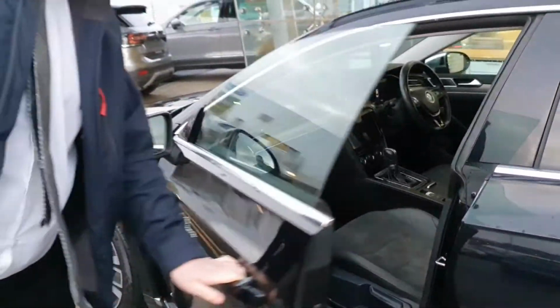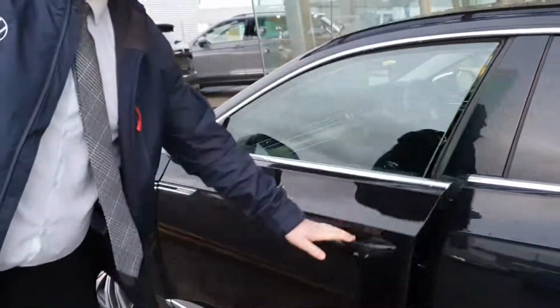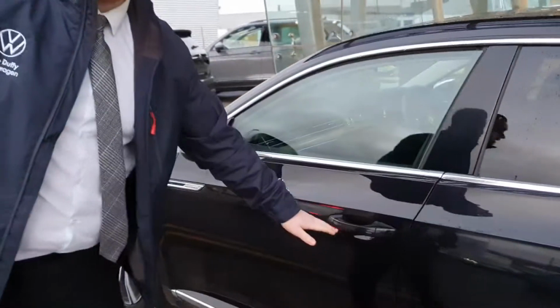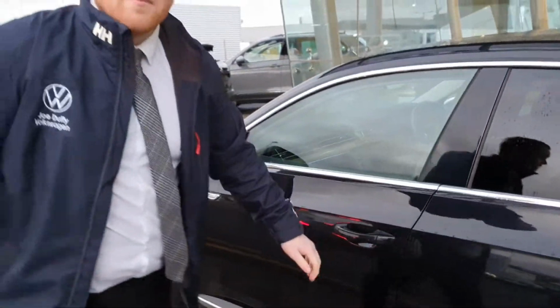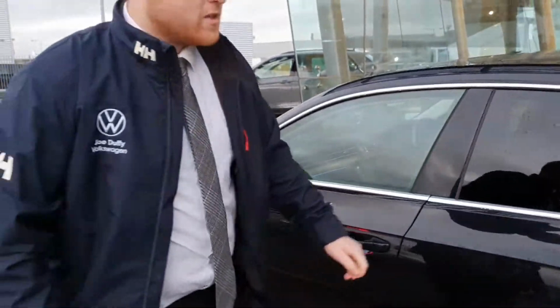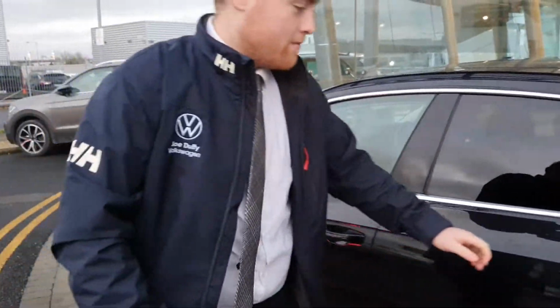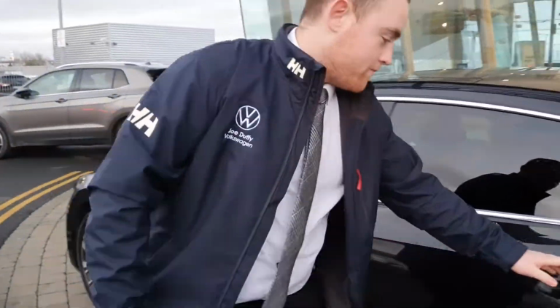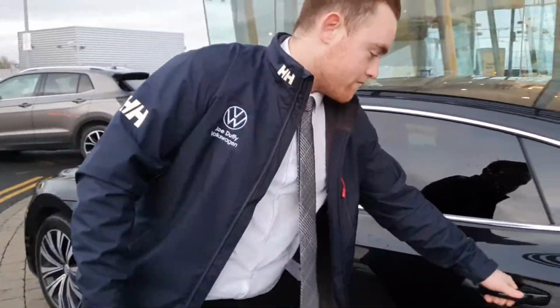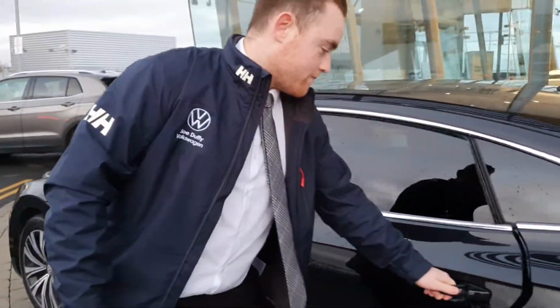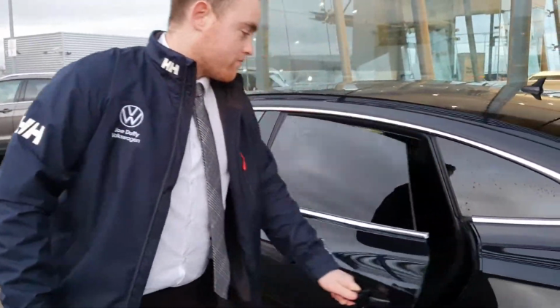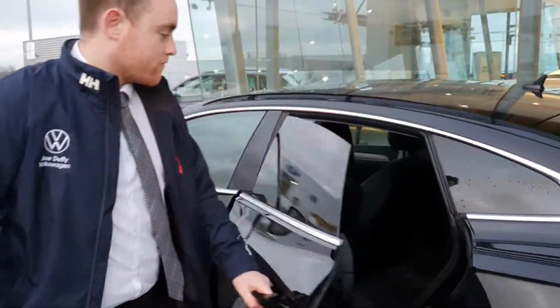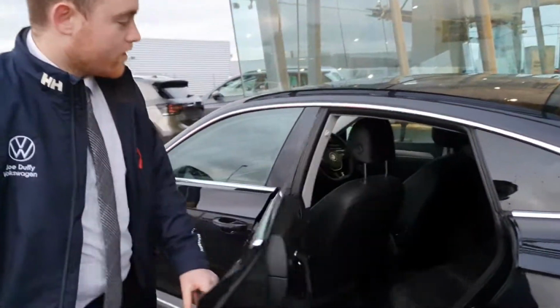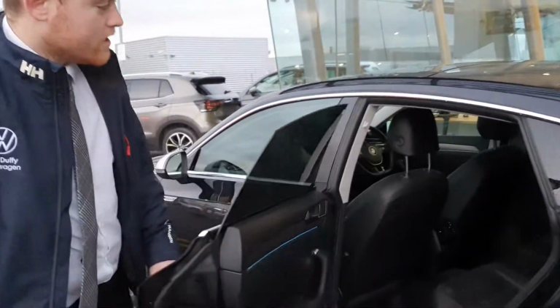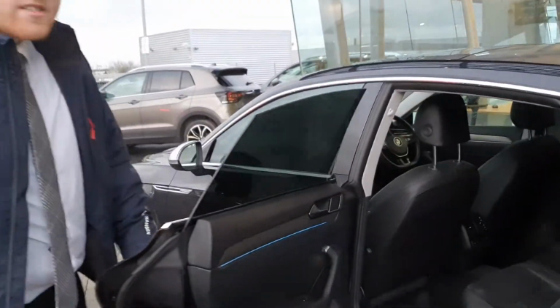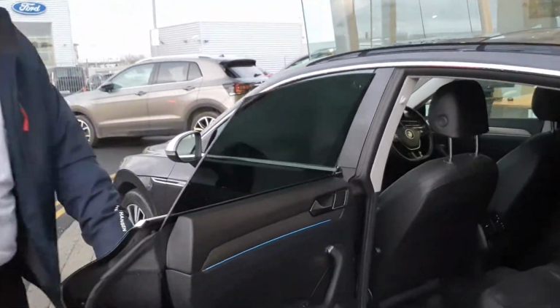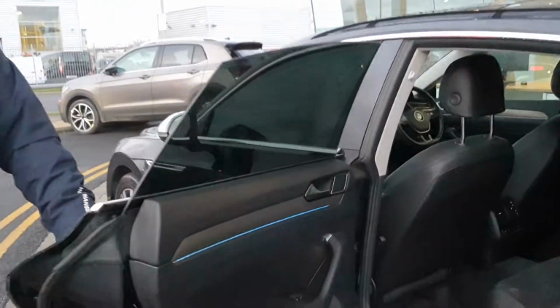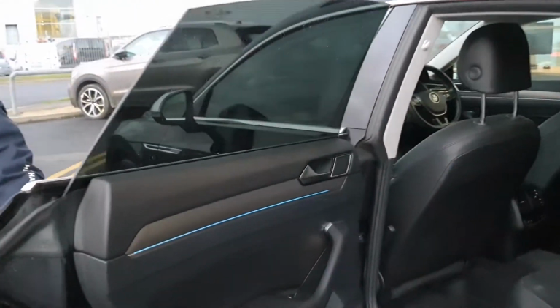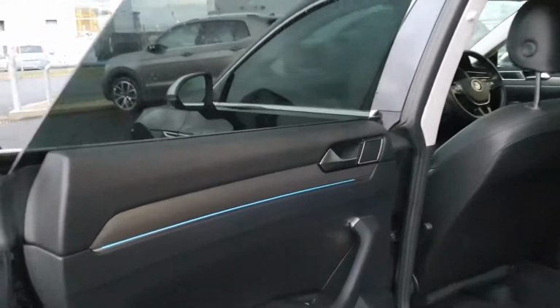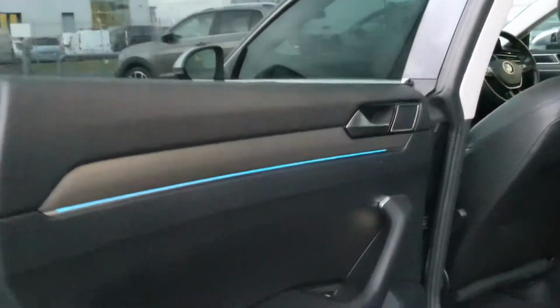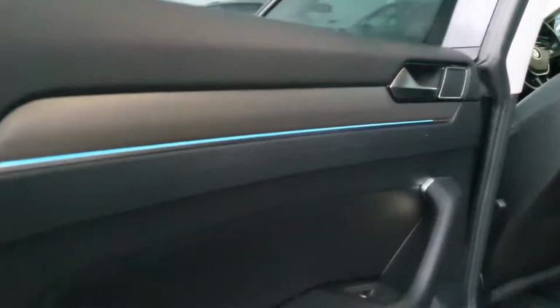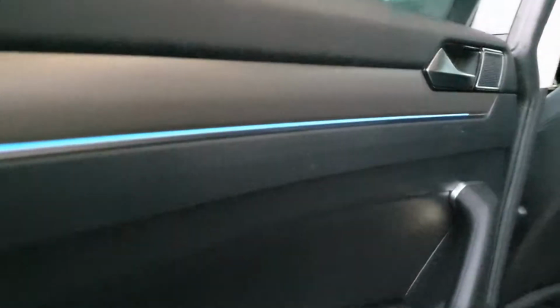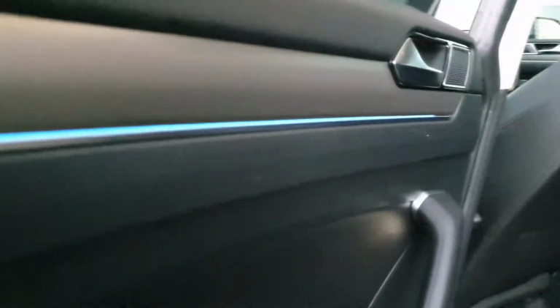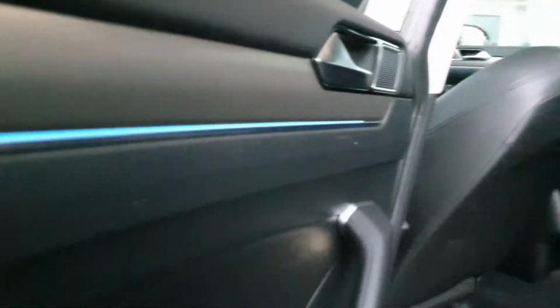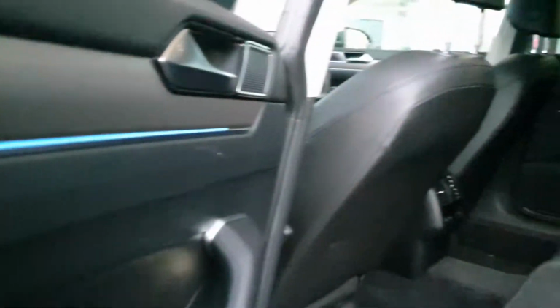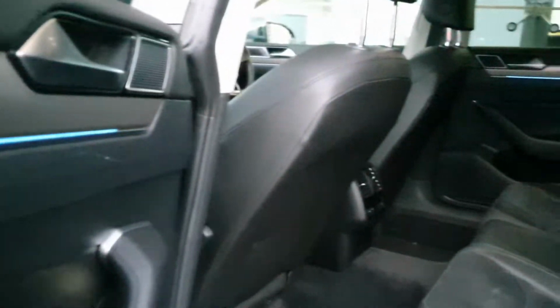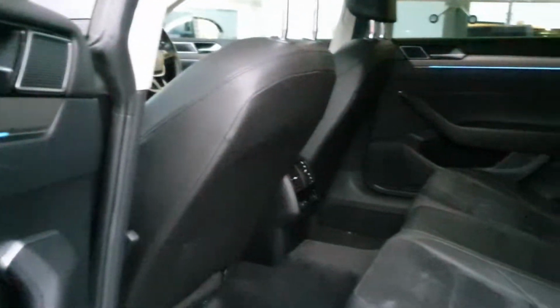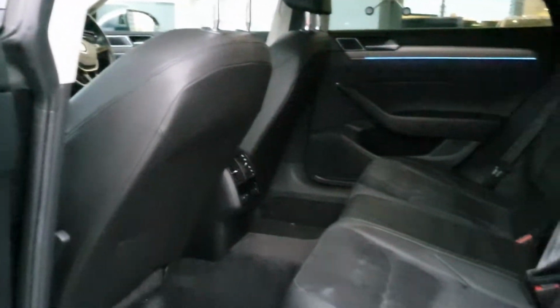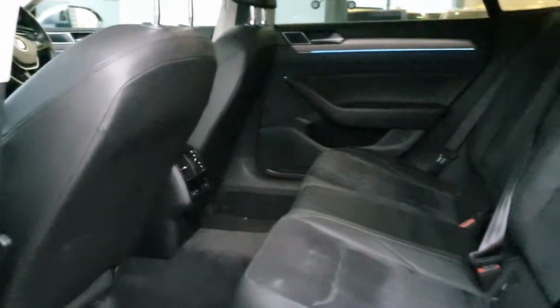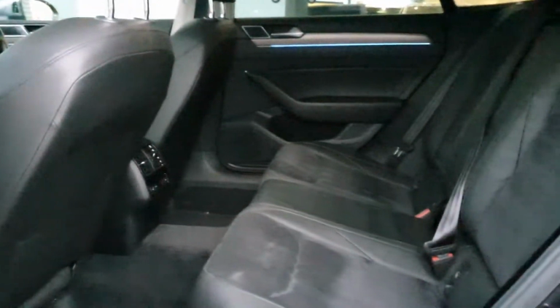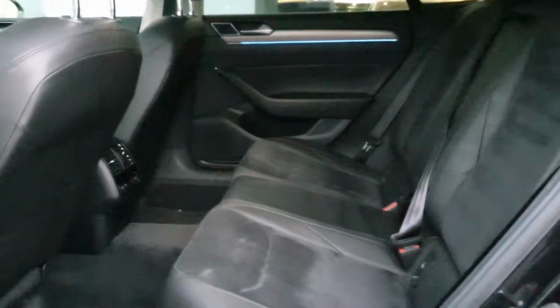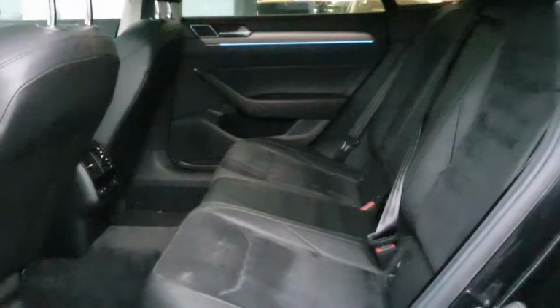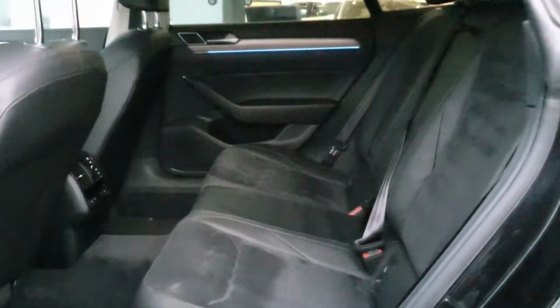Follow me to the back as well. Same finishing on the seats in the back as well — very spacious, and the ambient lighting runs right around as well.